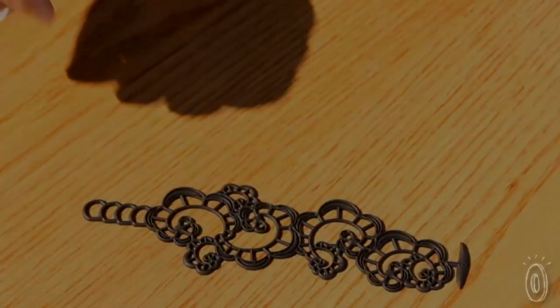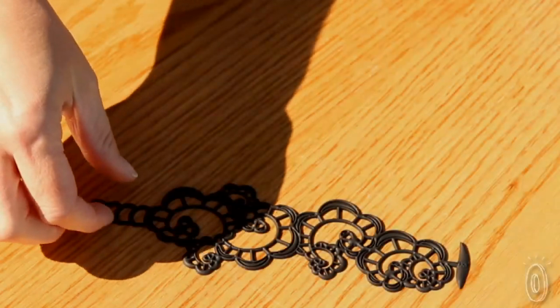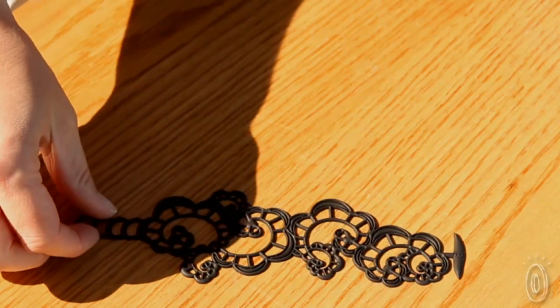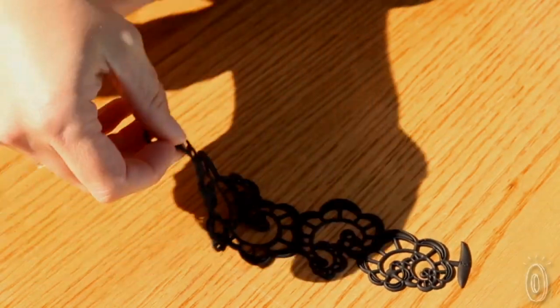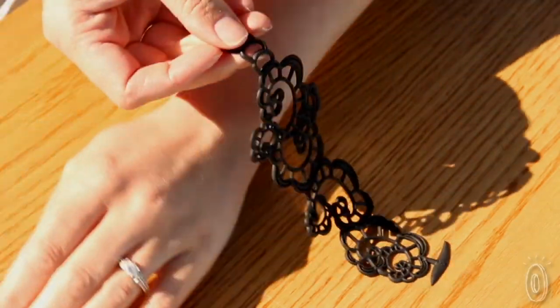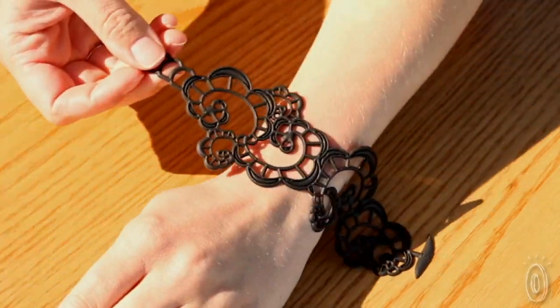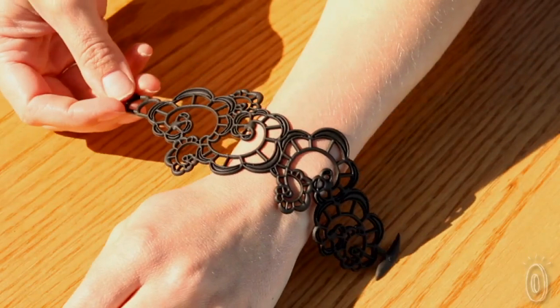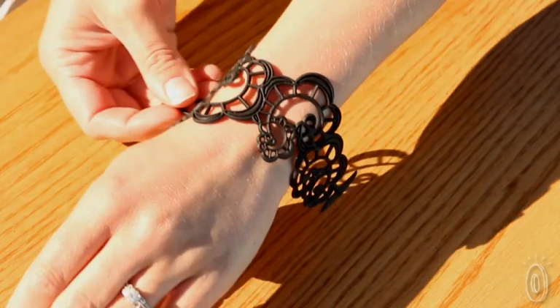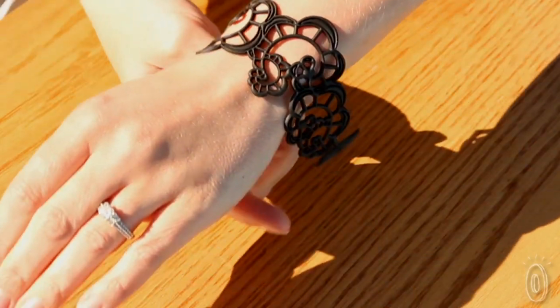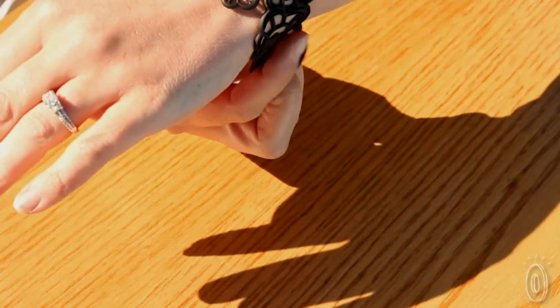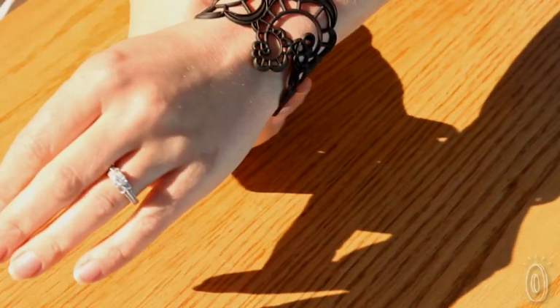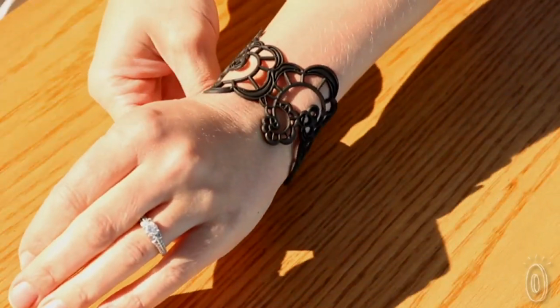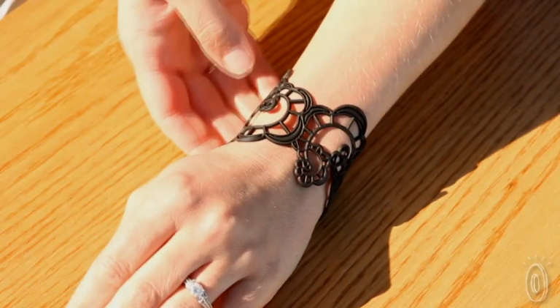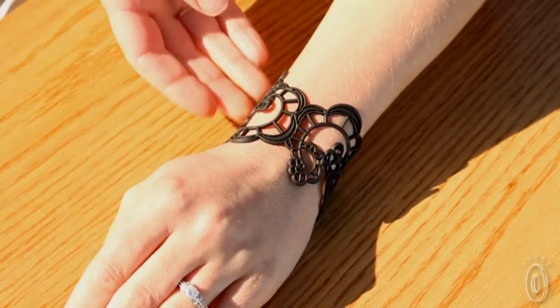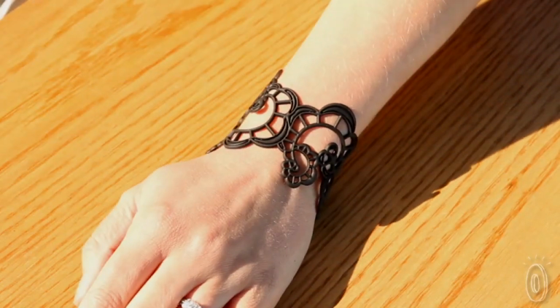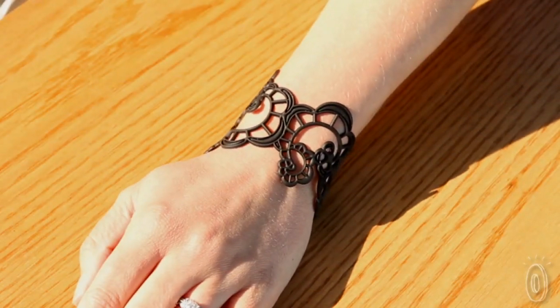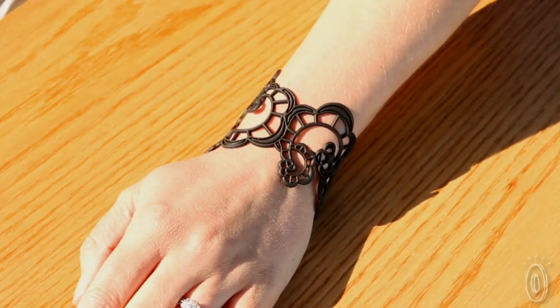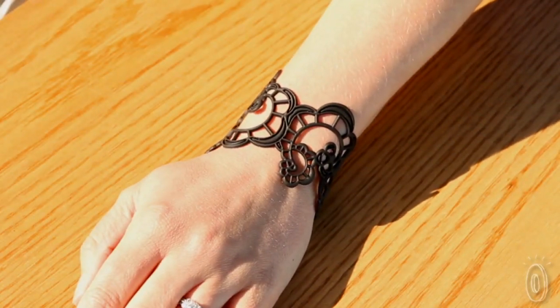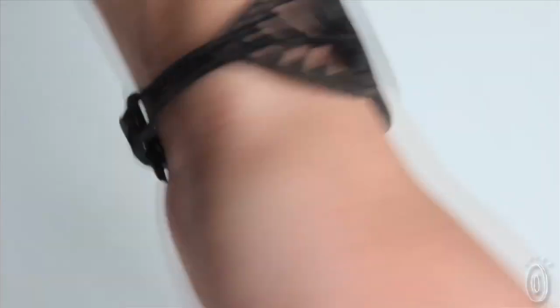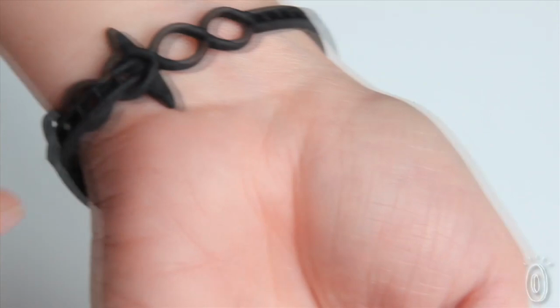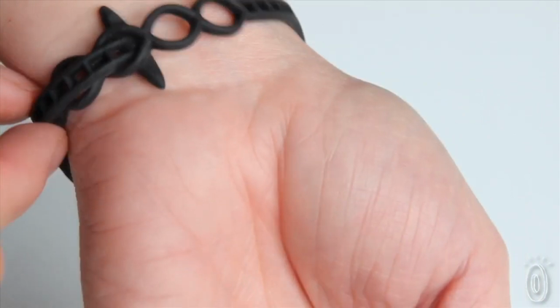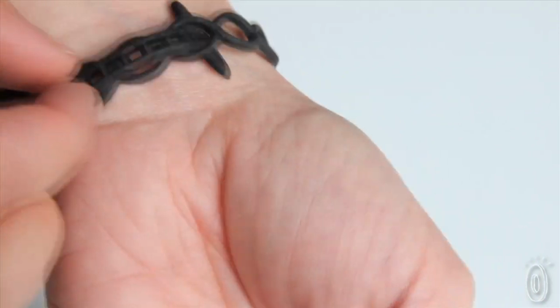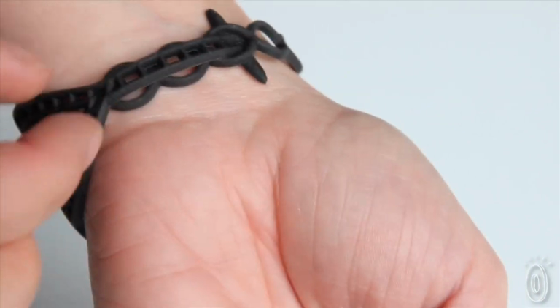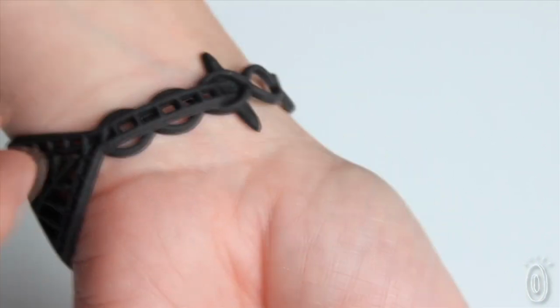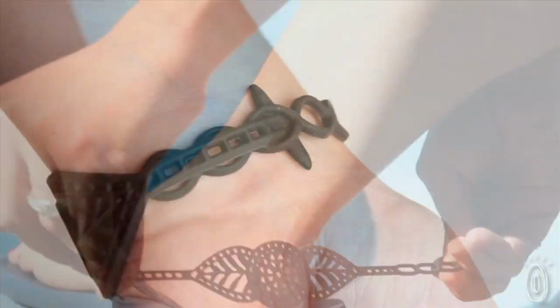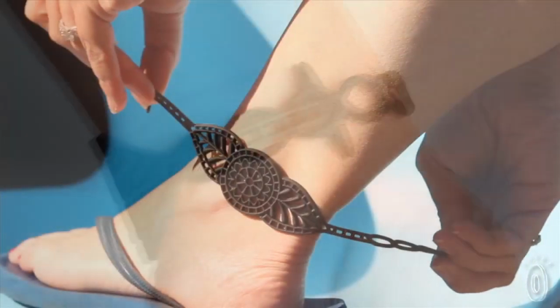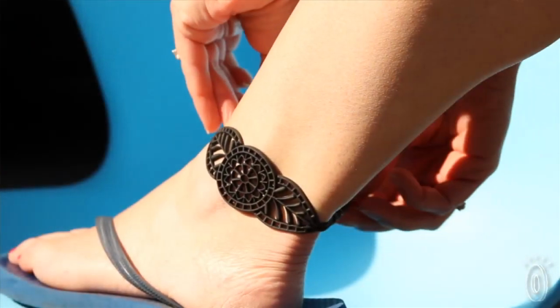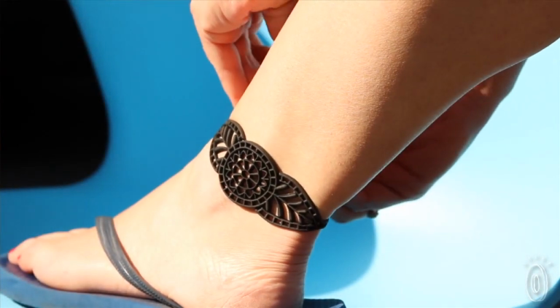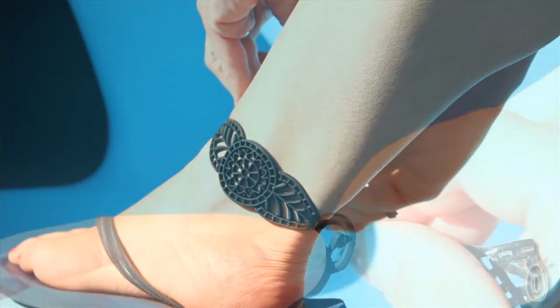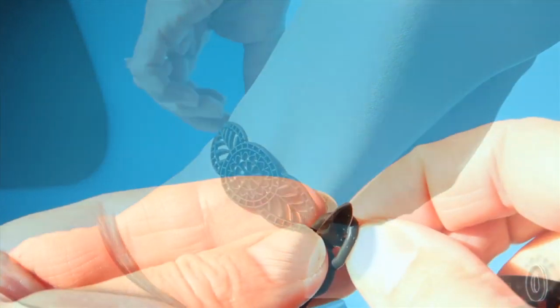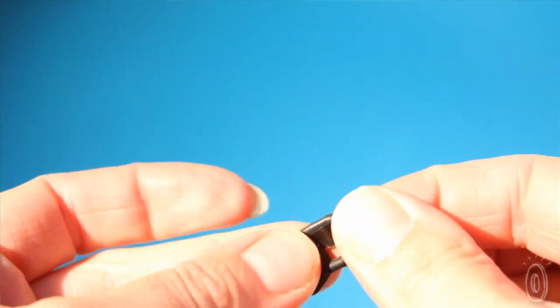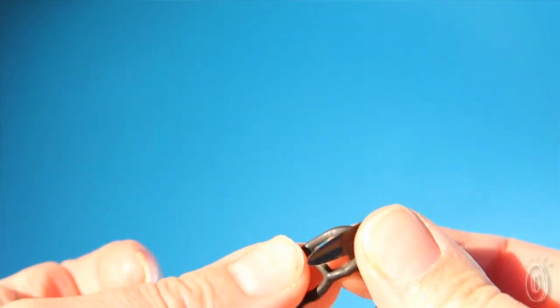These bracelets are flexible, and the way they are designed helps them sit seamlessly against the skin, giving the impression of delicate ink work. Some of the bracelets are multifunctional, too — you can wear them as anklets or combine them together to make a necklace.